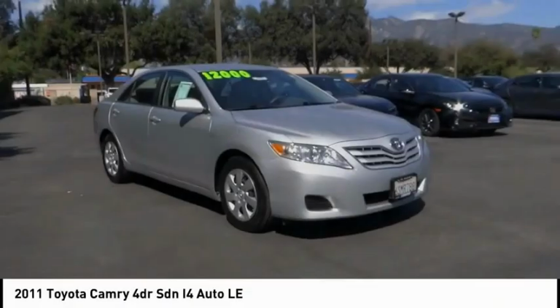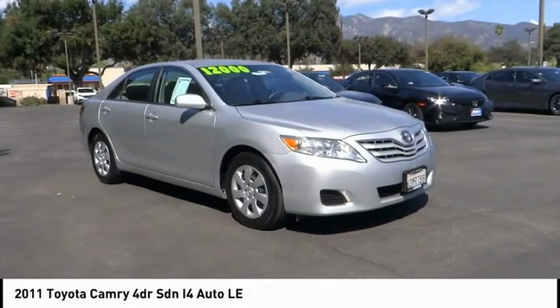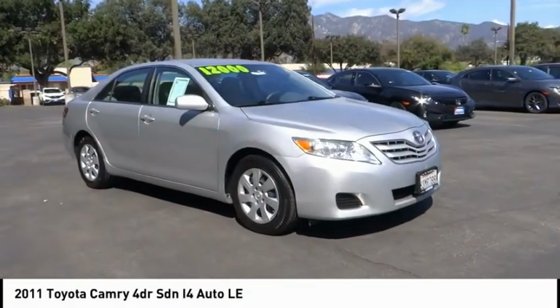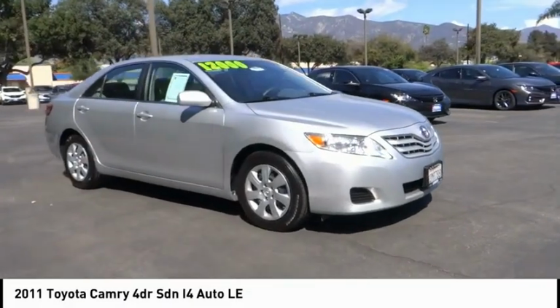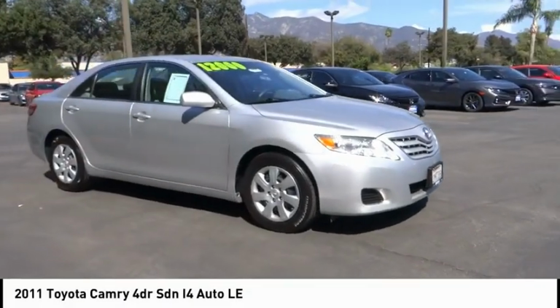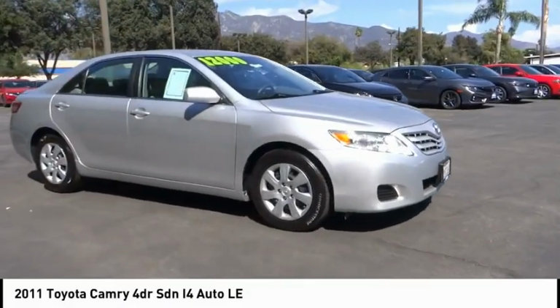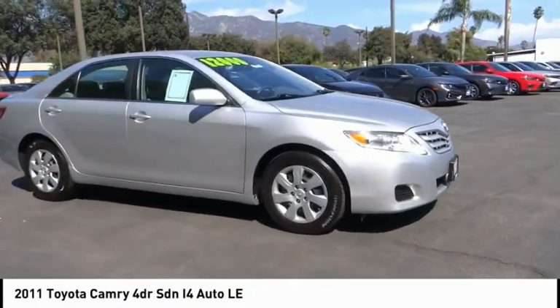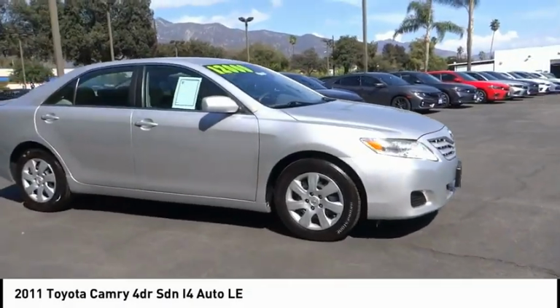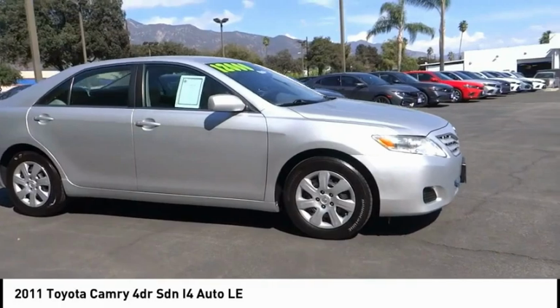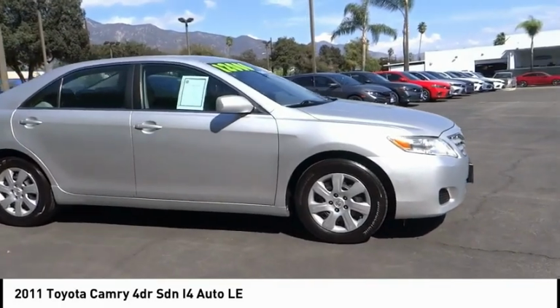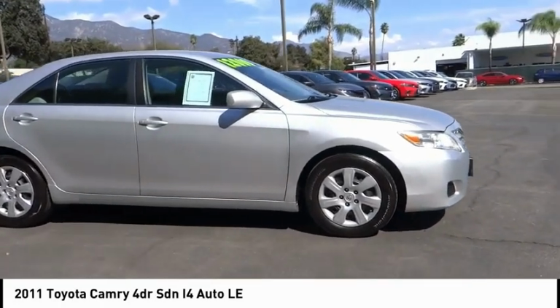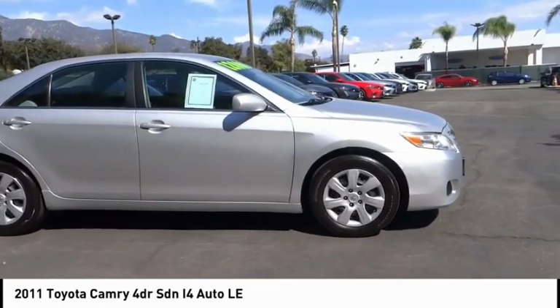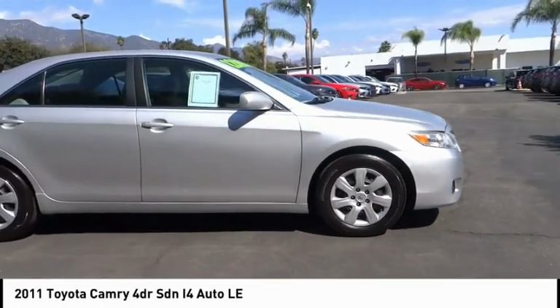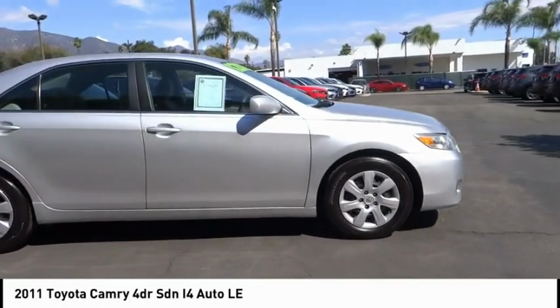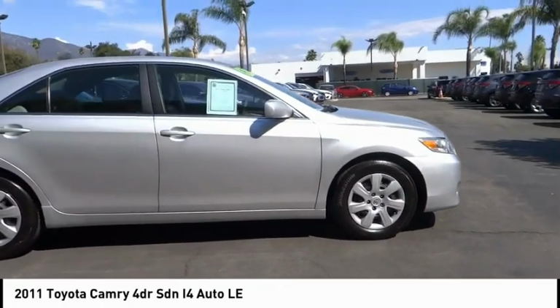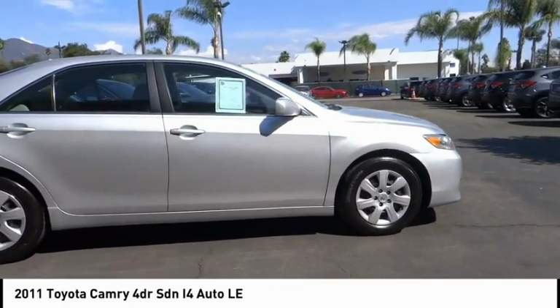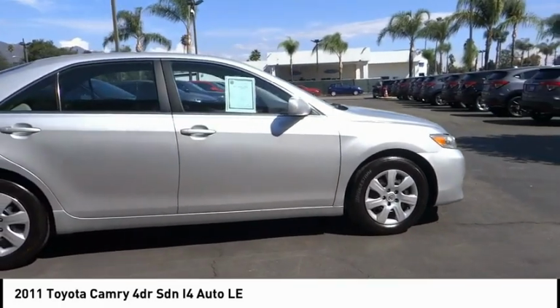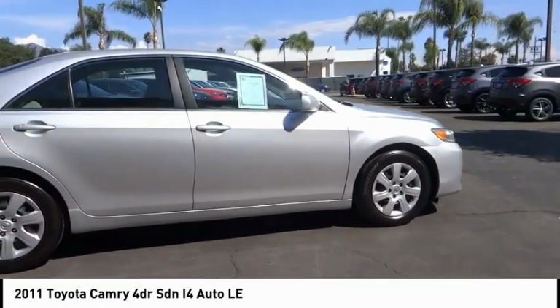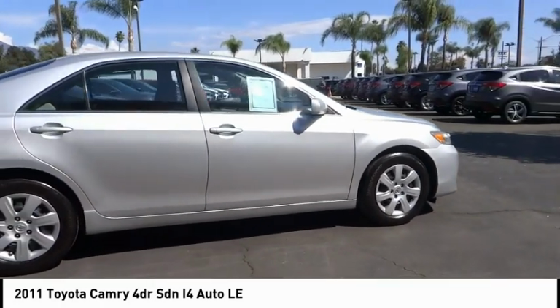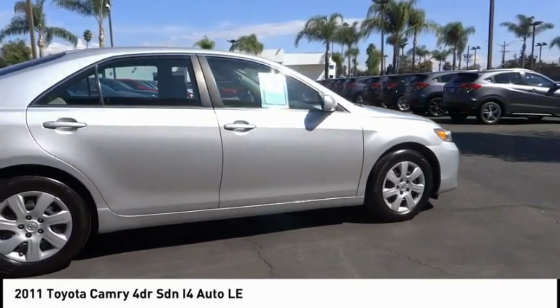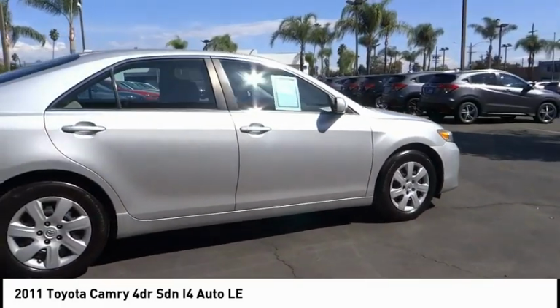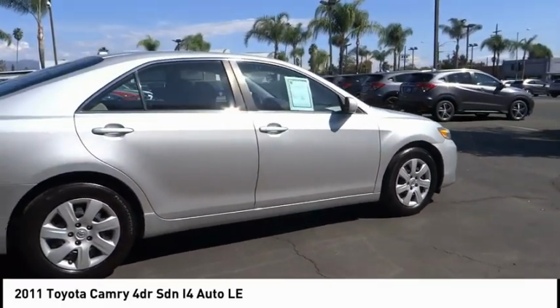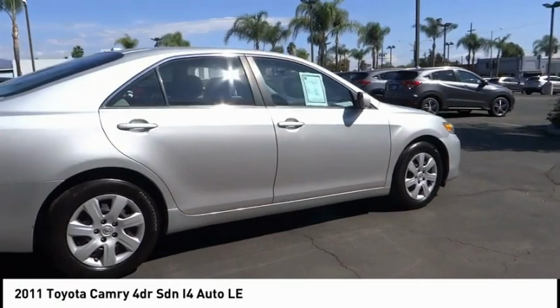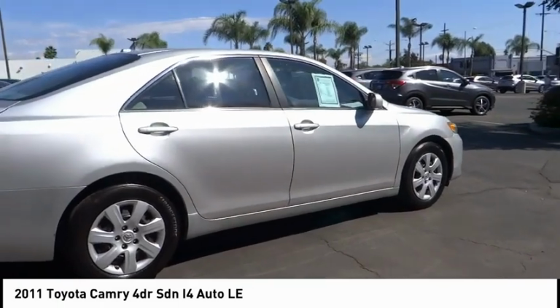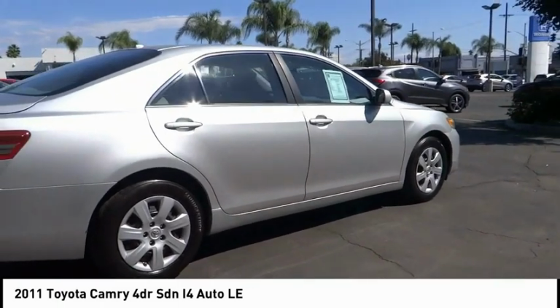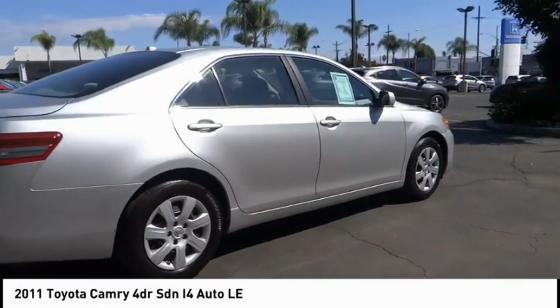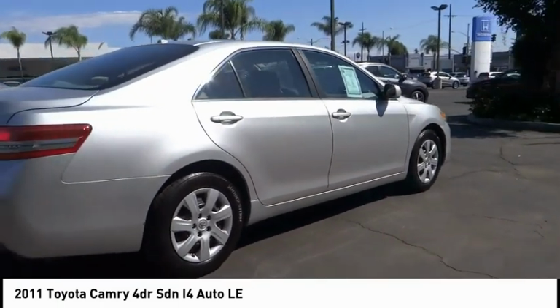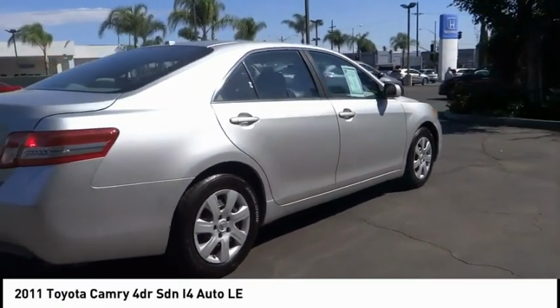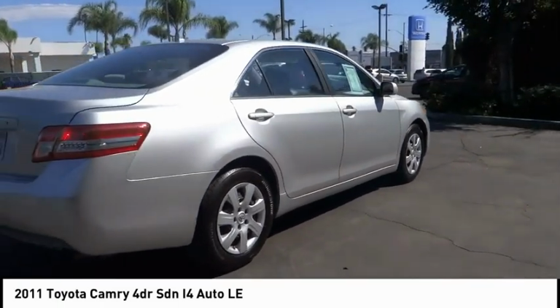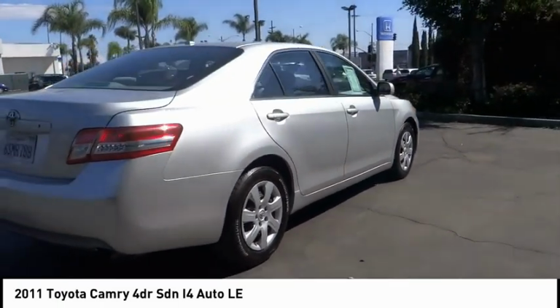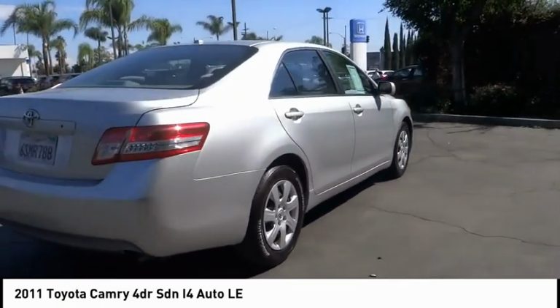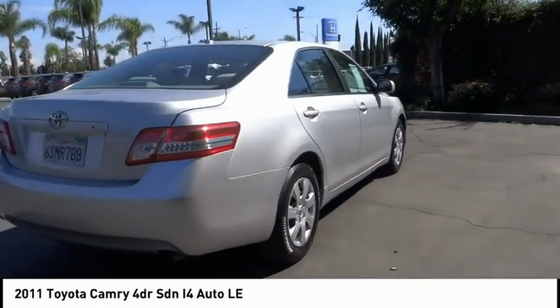Stop by and take a look at the 2011 Camry. Toyota Camry is an affordable mid-sized car, reliable, and a great comfortable commuter car. This vehicle has less than 110,000 miles.